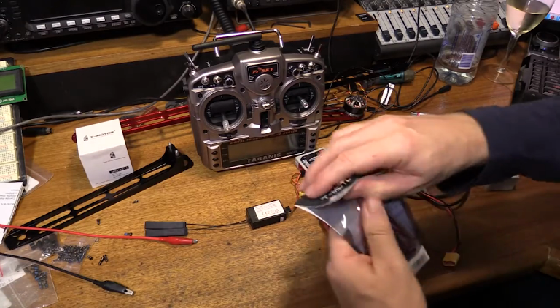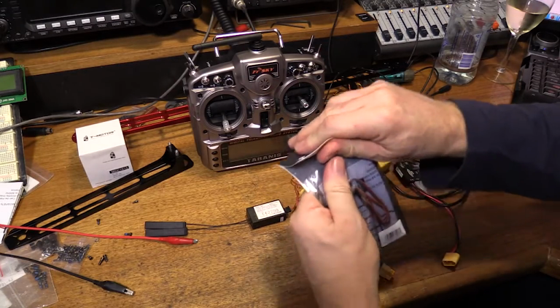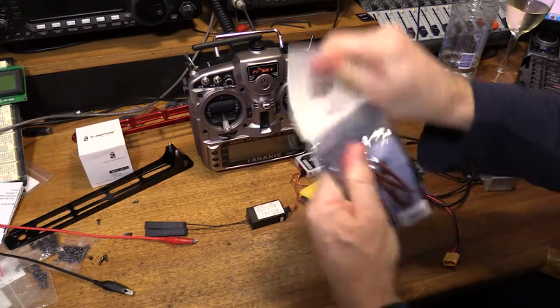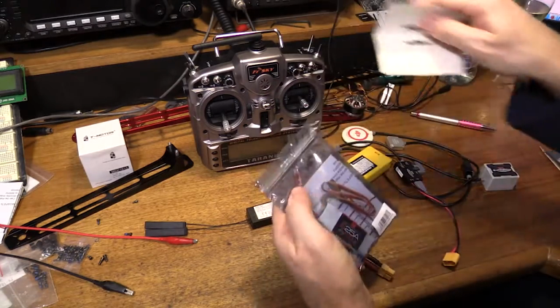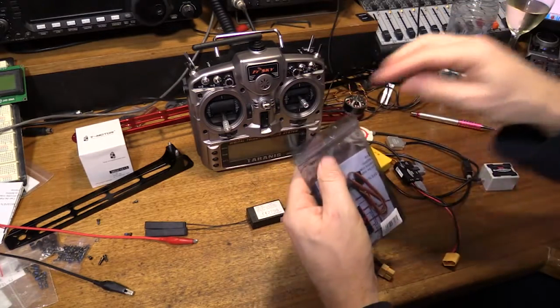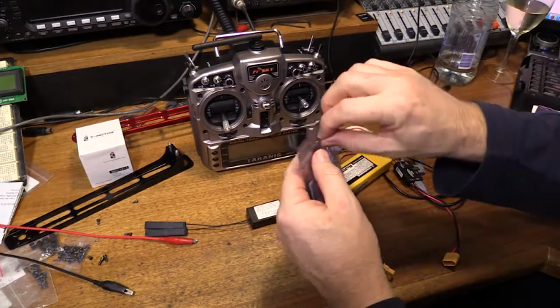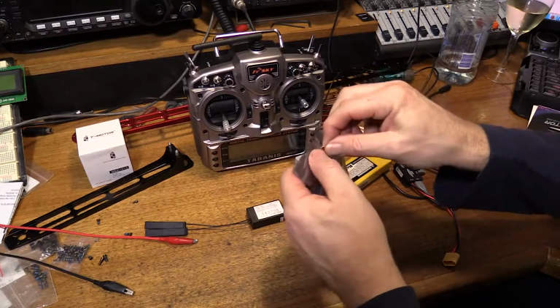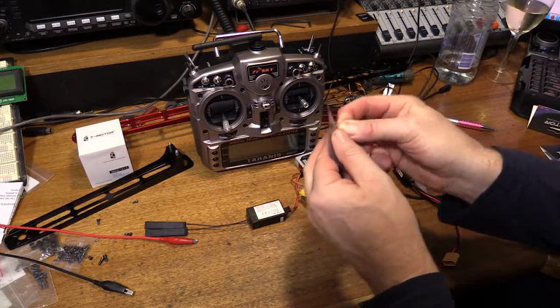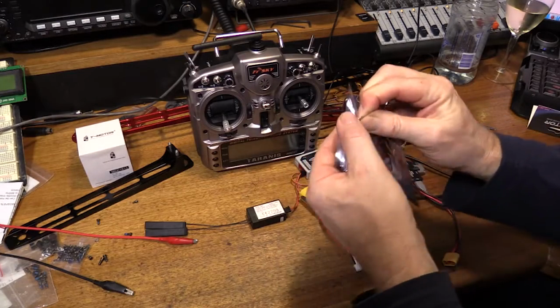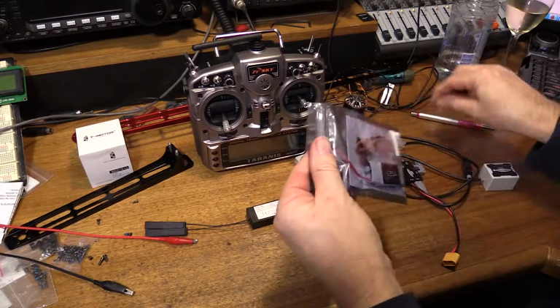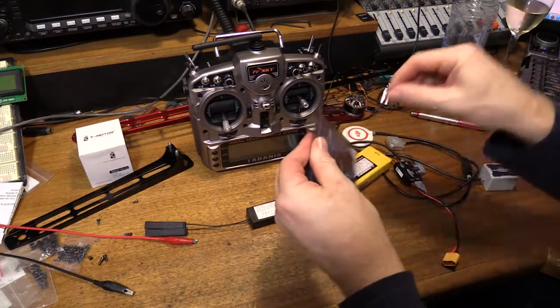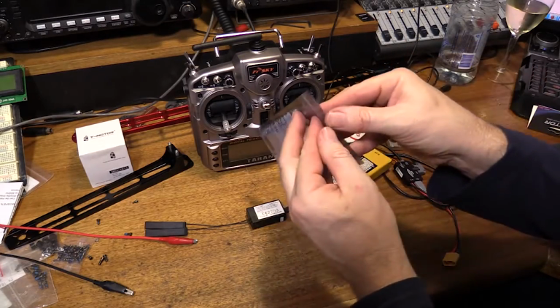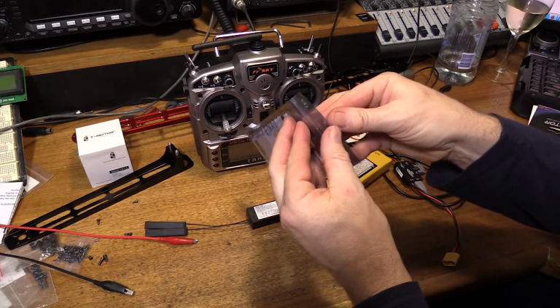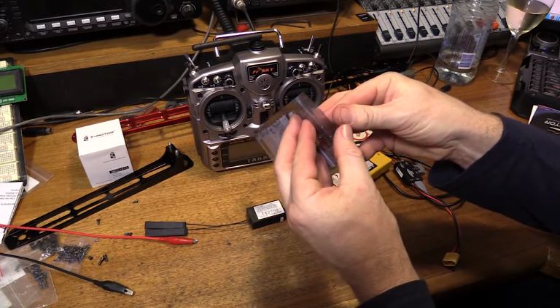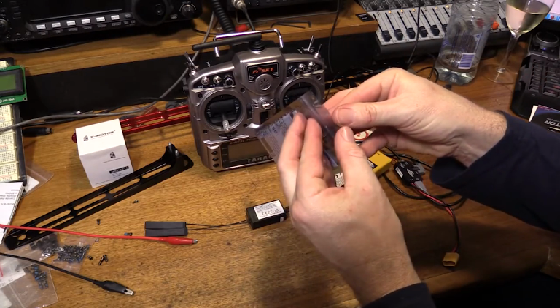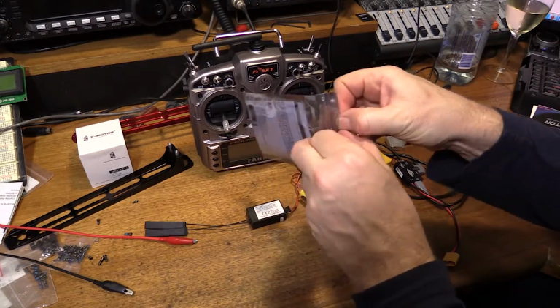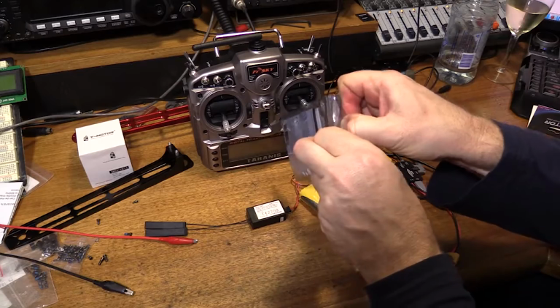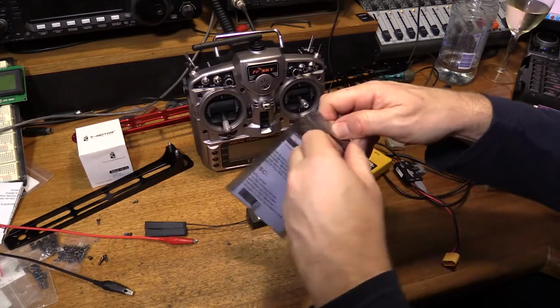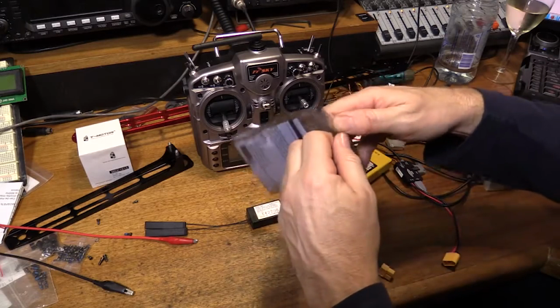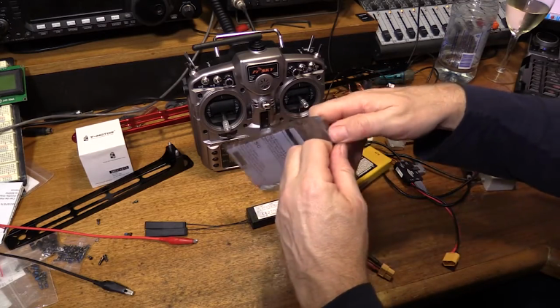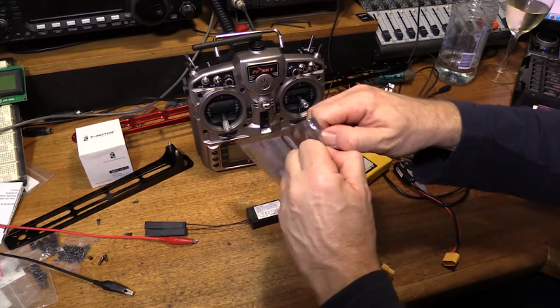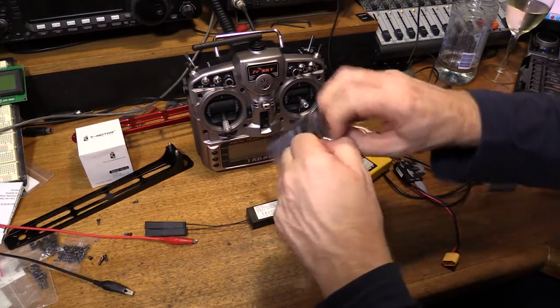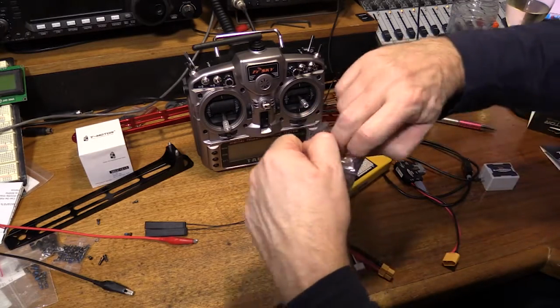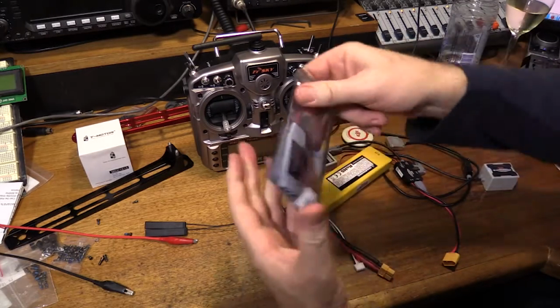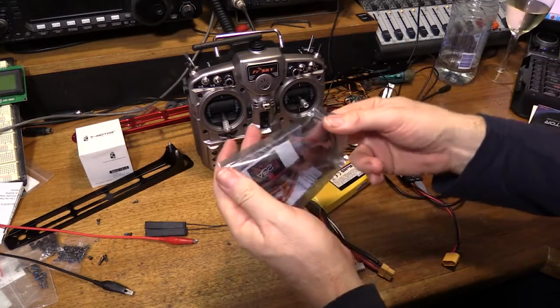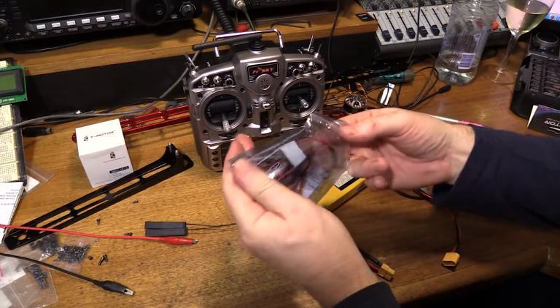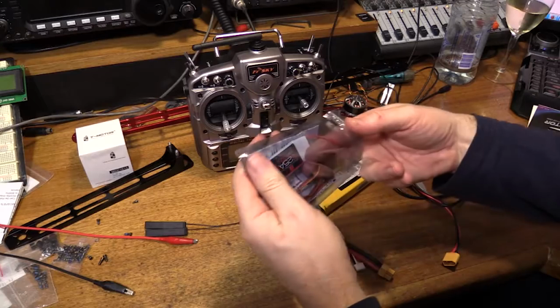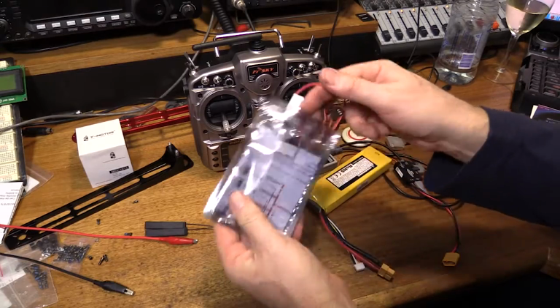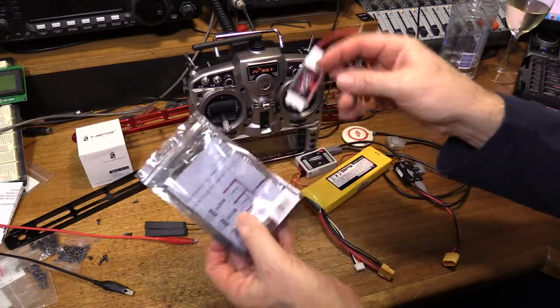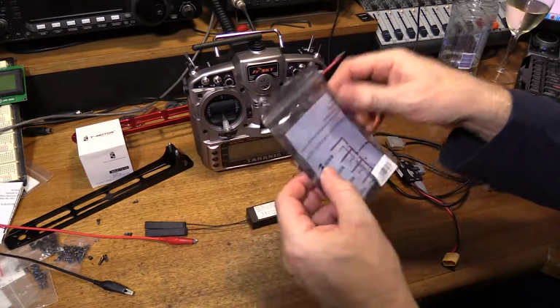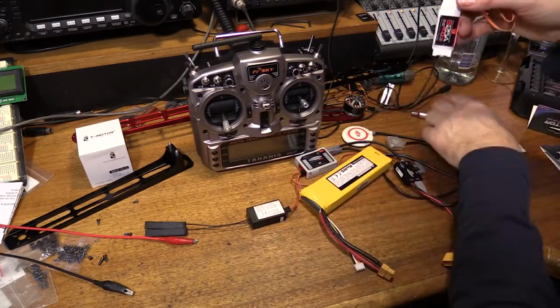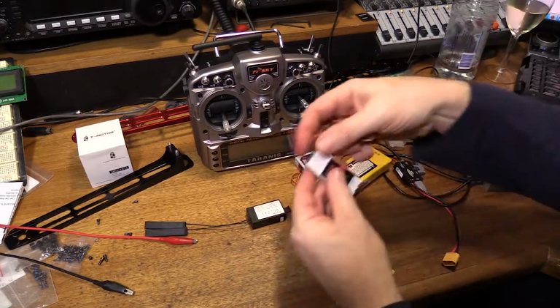So let's open the ESC — brand new. I kind of like the Tiger Motor stuff.